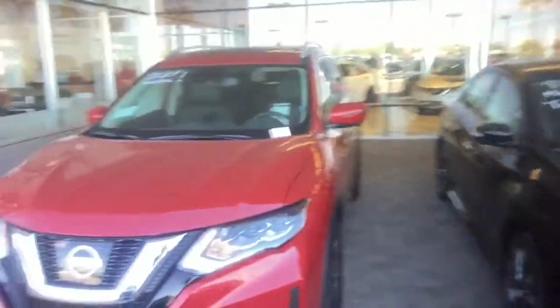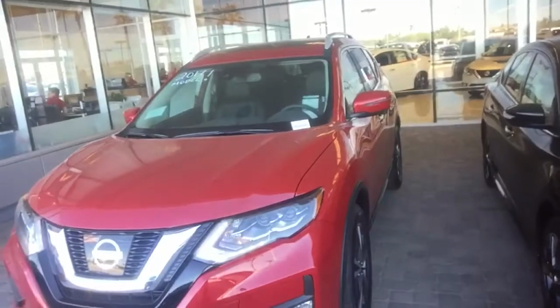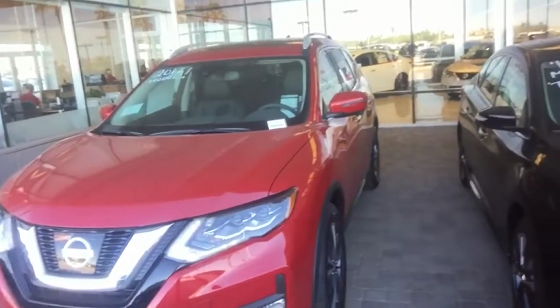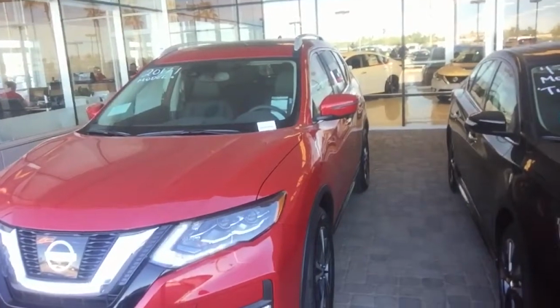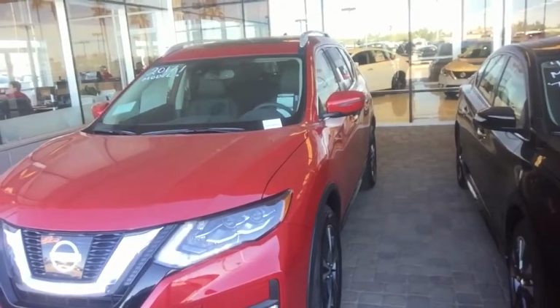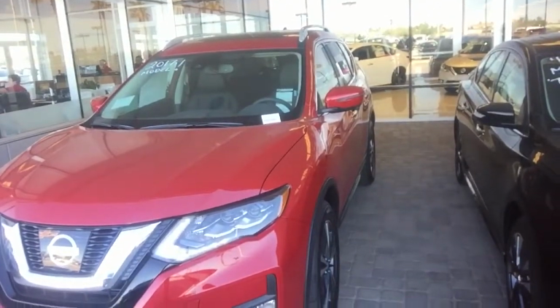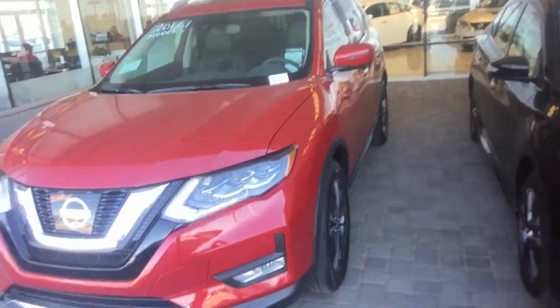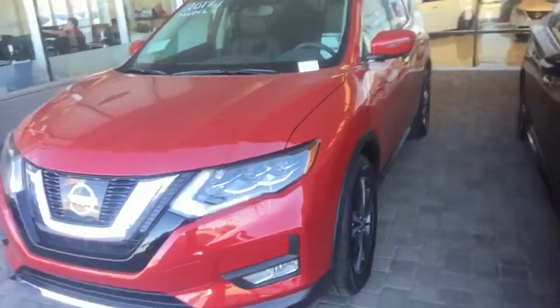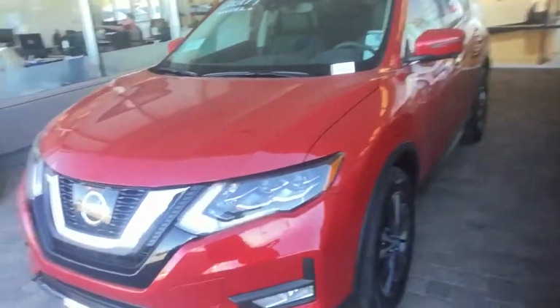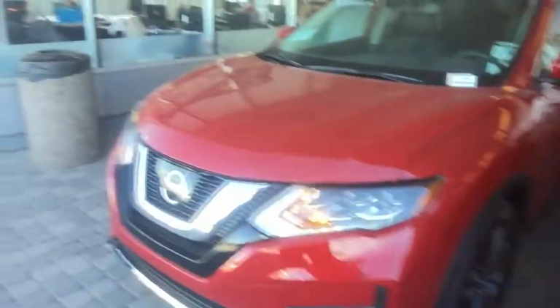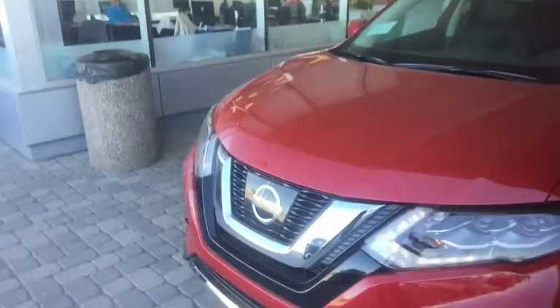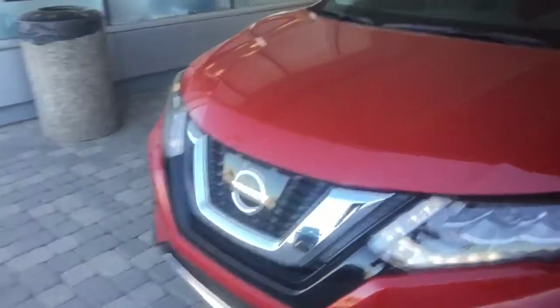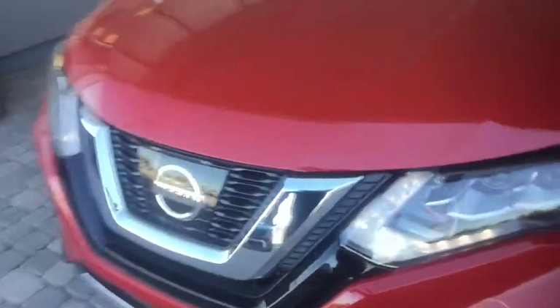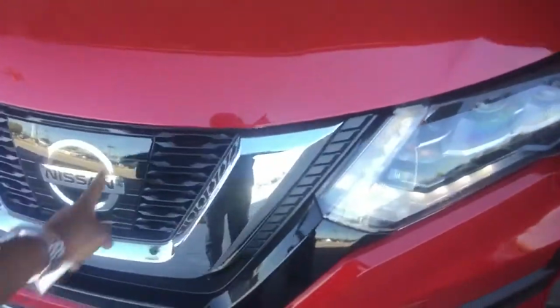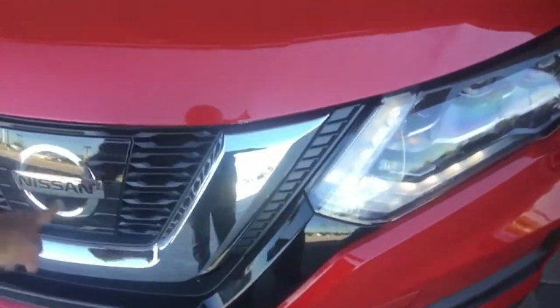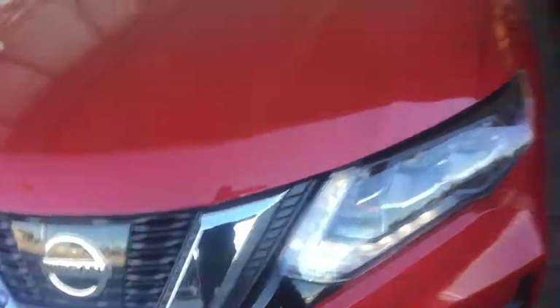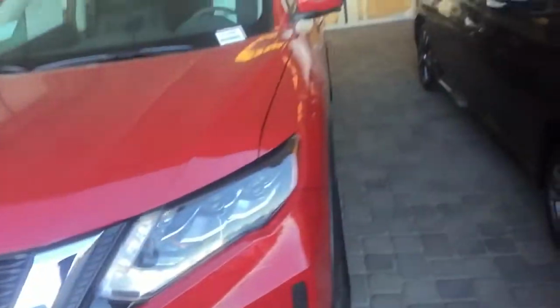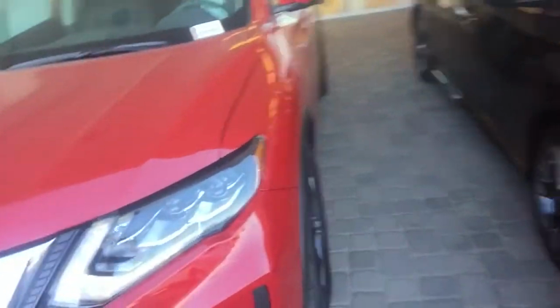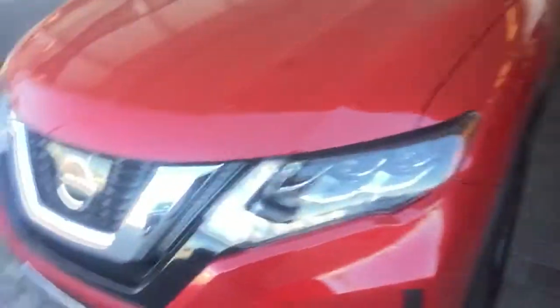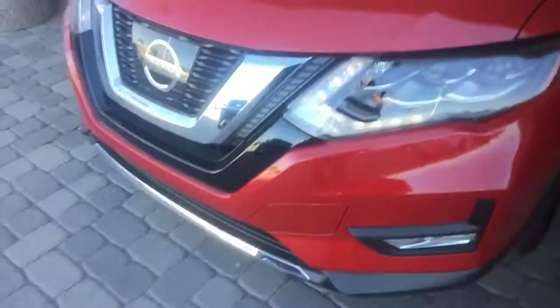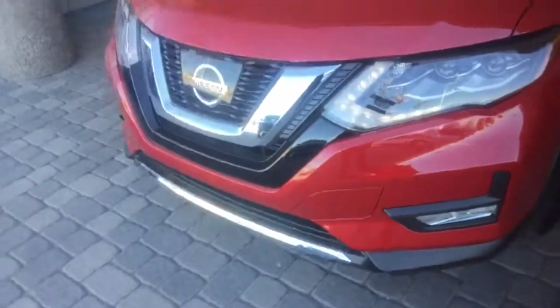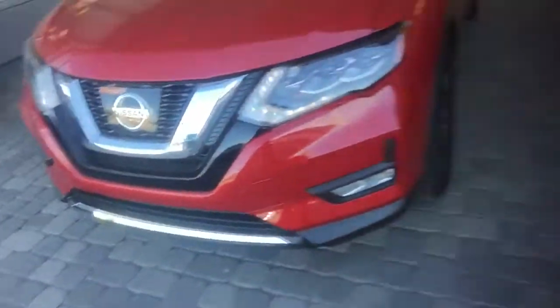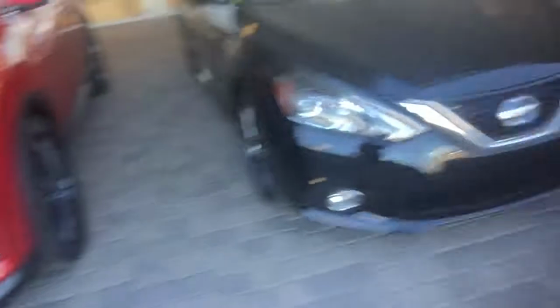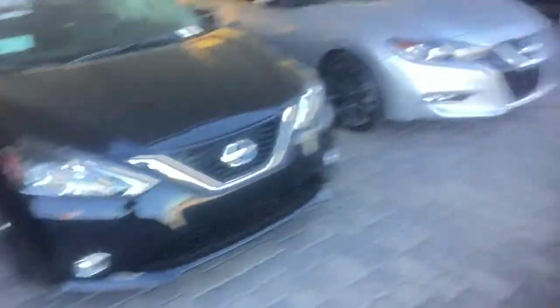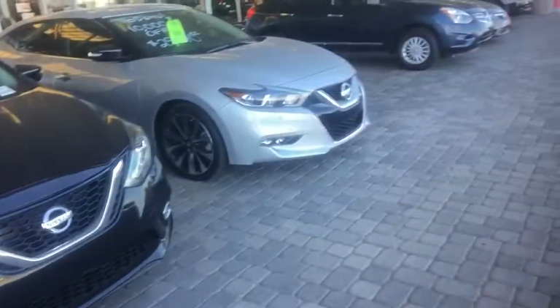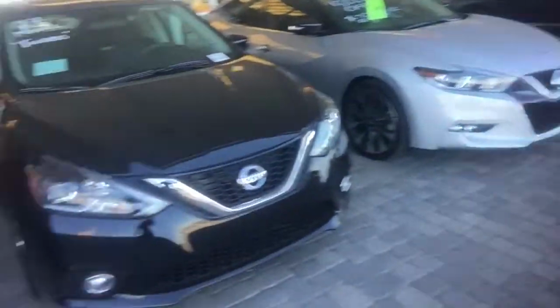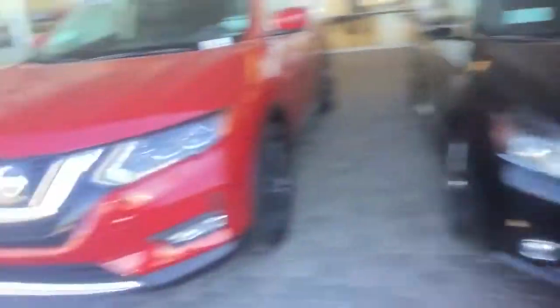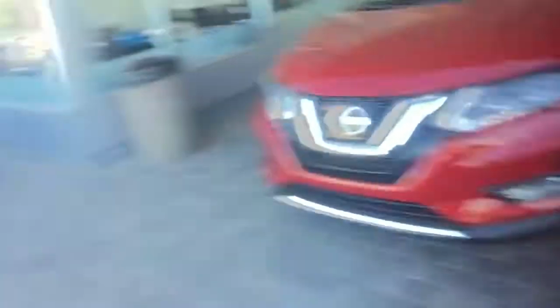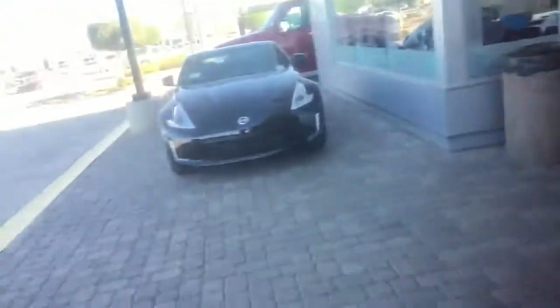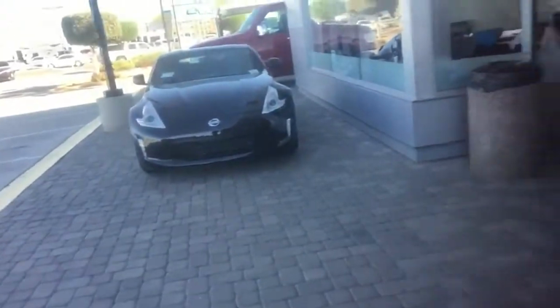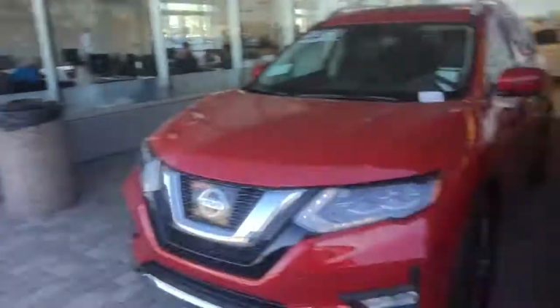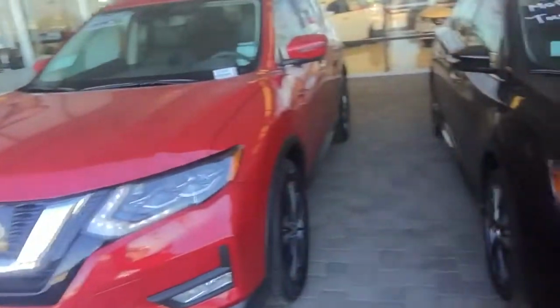It has remote start. It has the different Nissan insignia — that's all new. None of the other Nissans have that on it. So that's a new concept for Nissan right there.